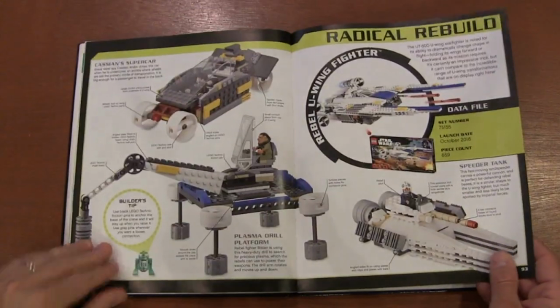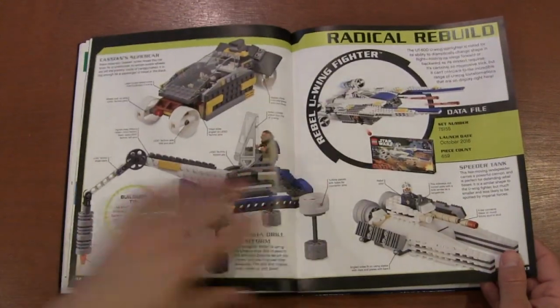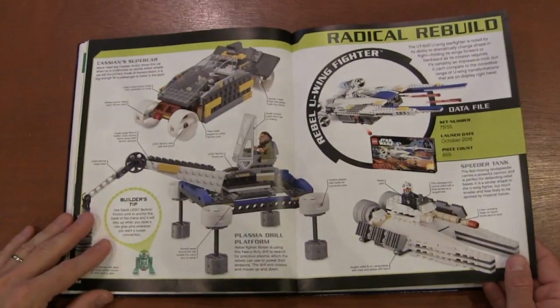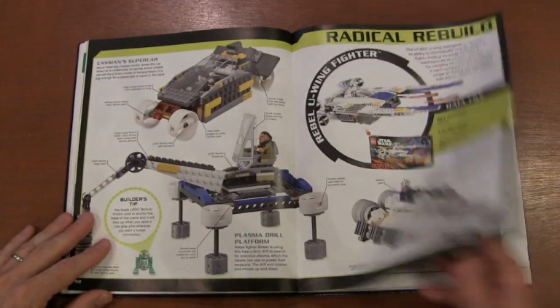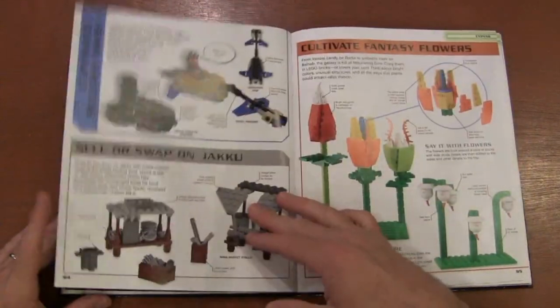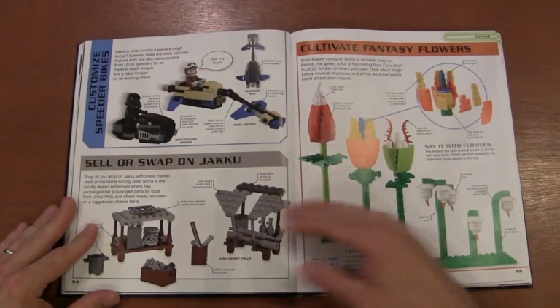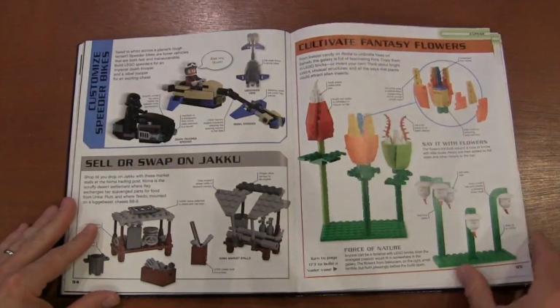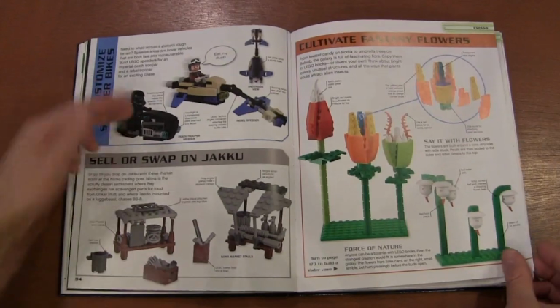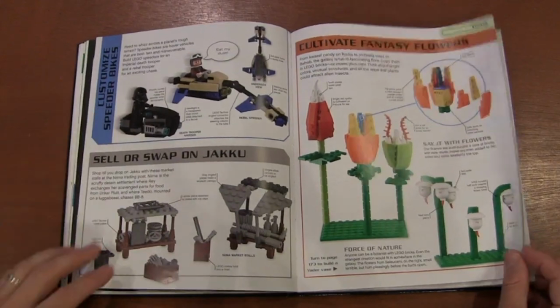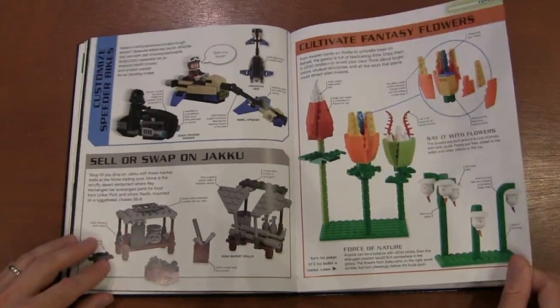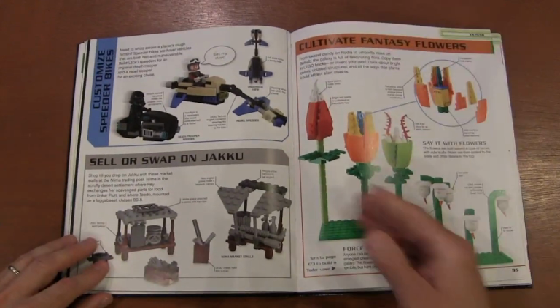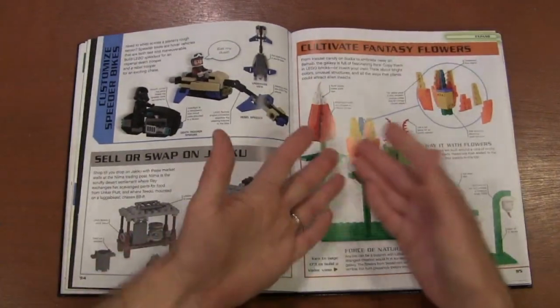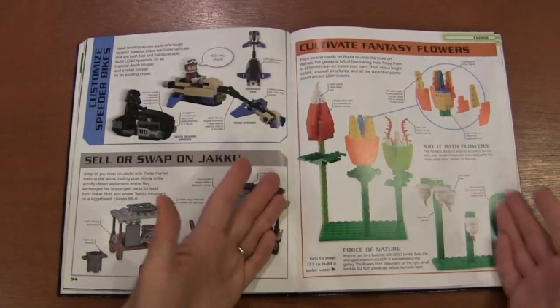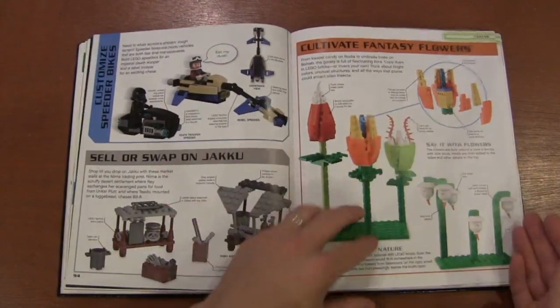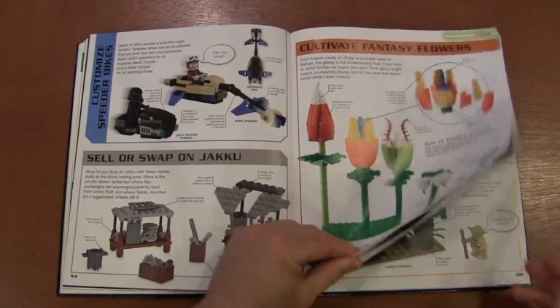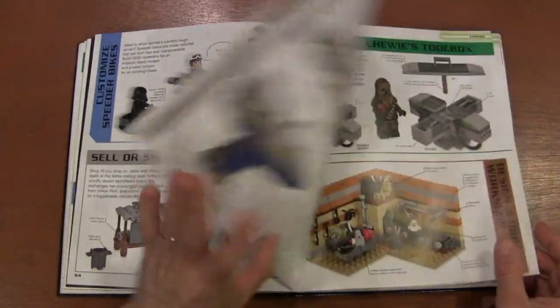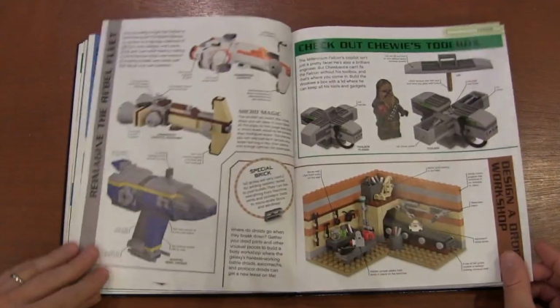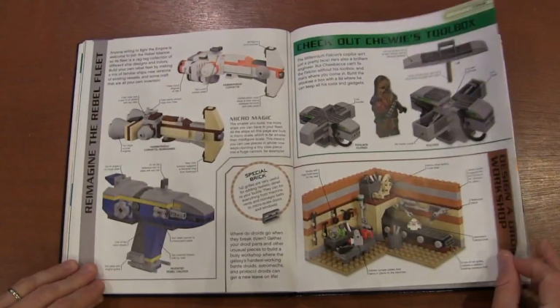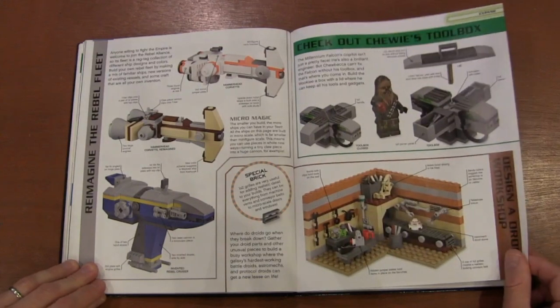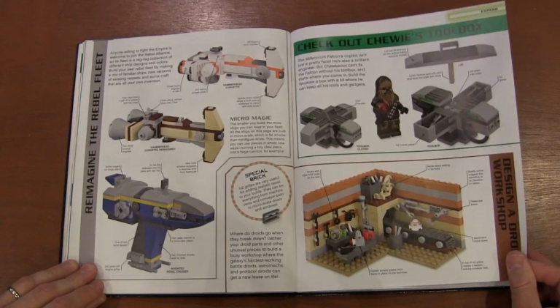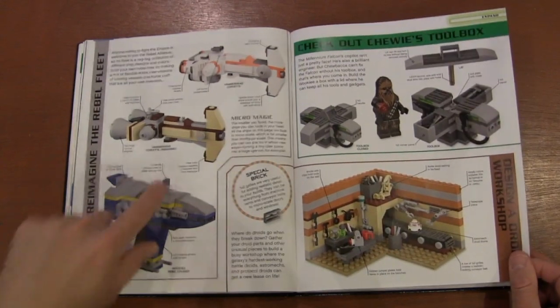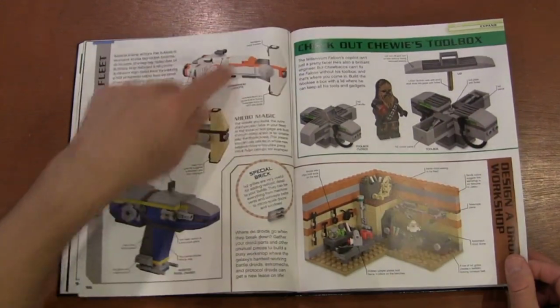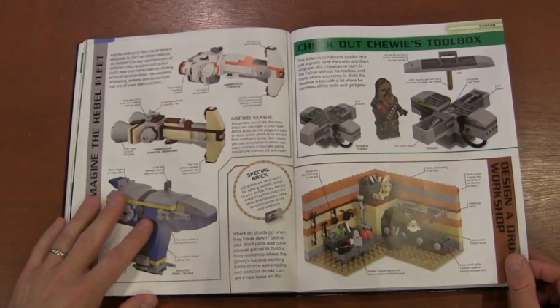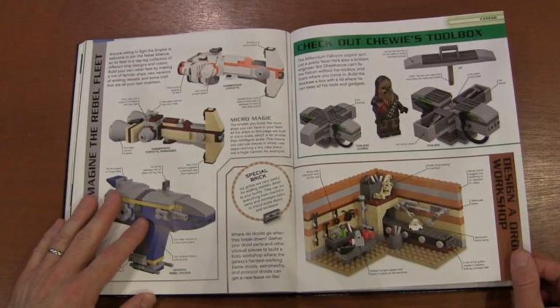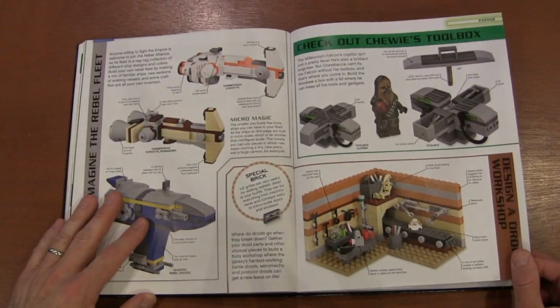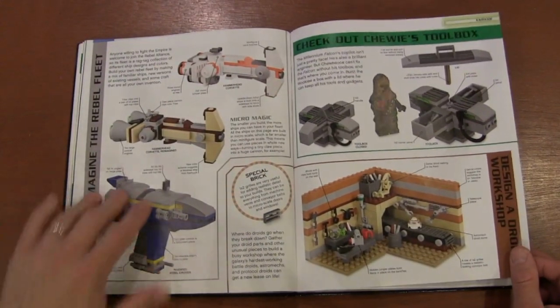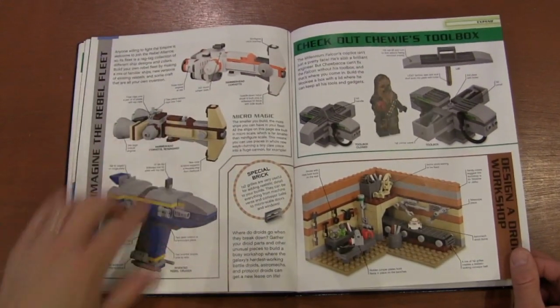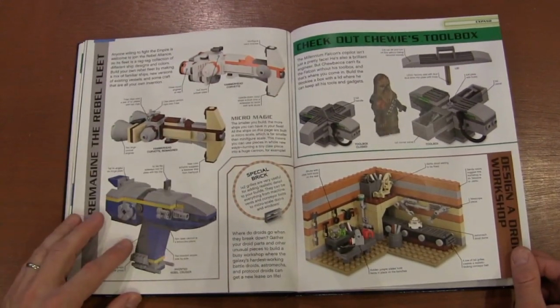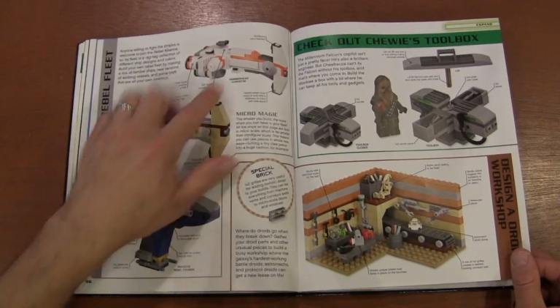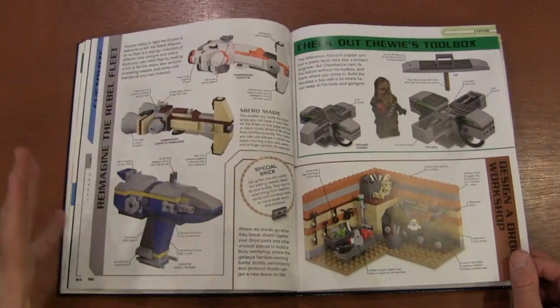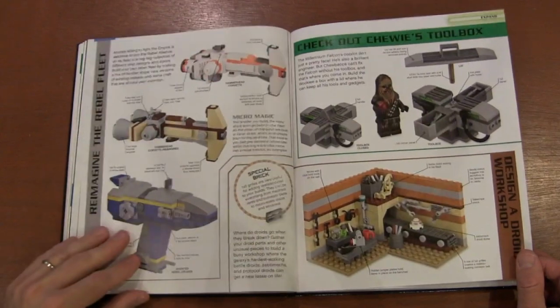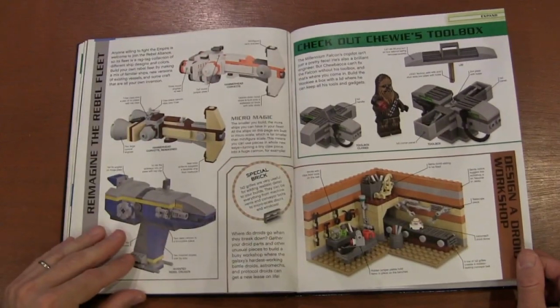We've got another radical rebuild, building our own speeders, exotic flowers, and different types where you kind of change up the design of the hammerhead into something else you would create.